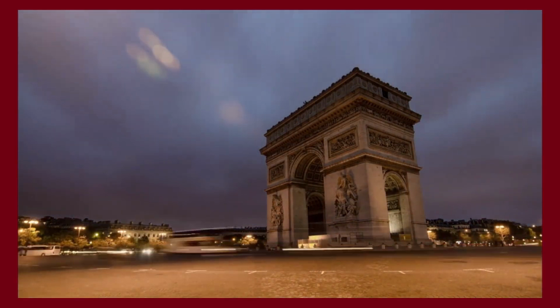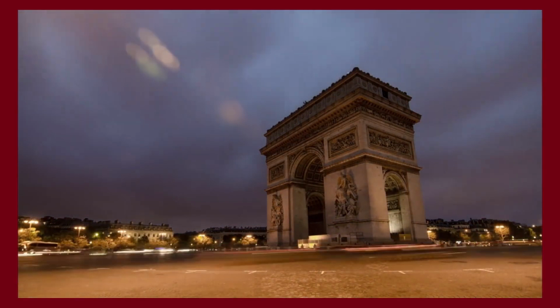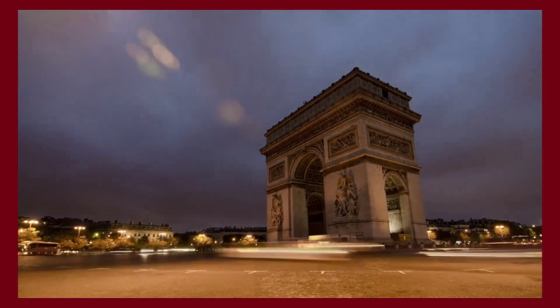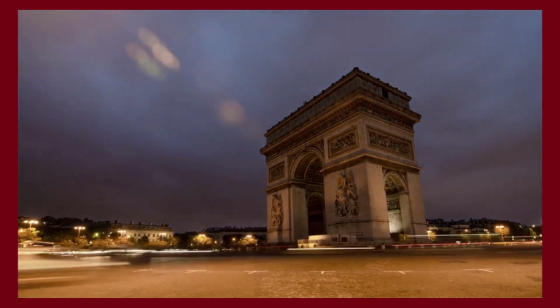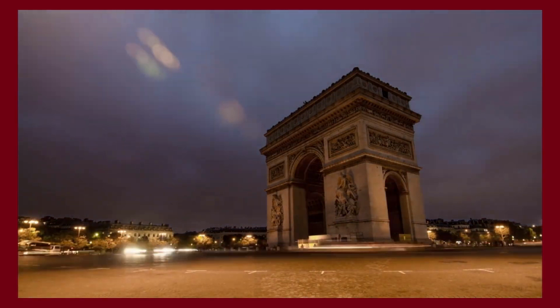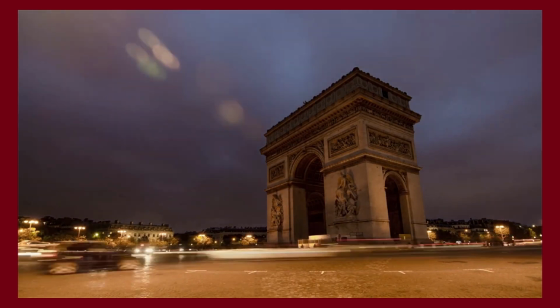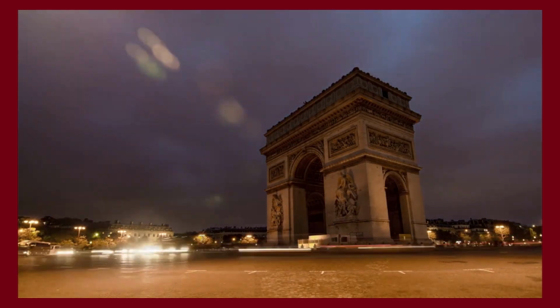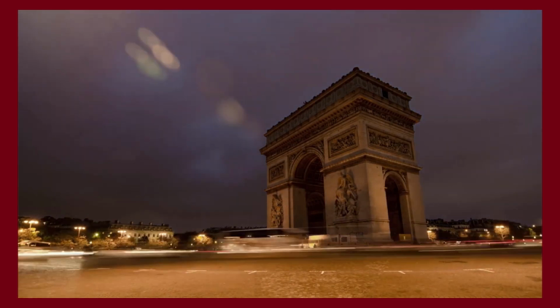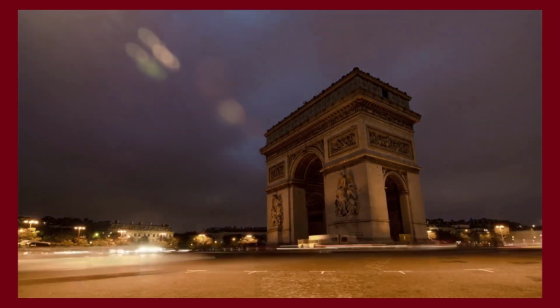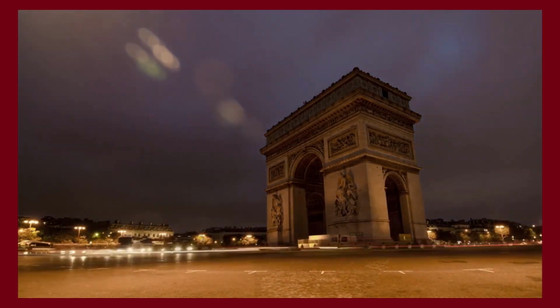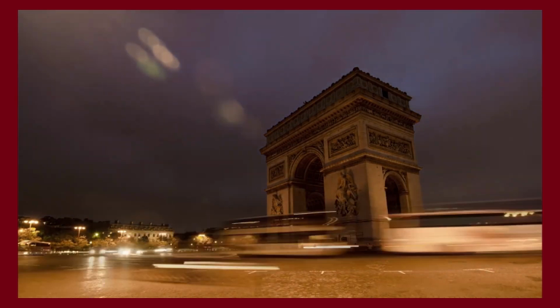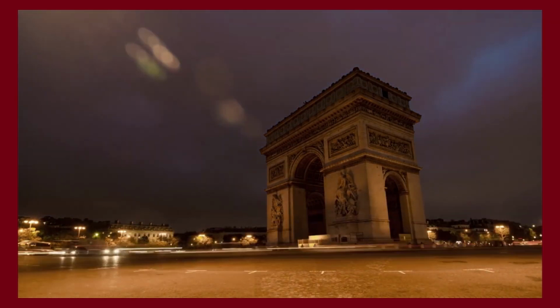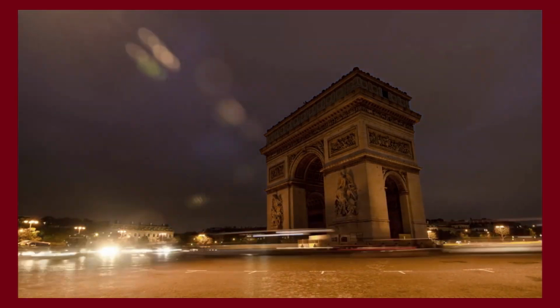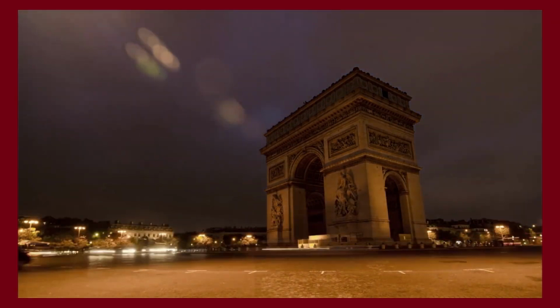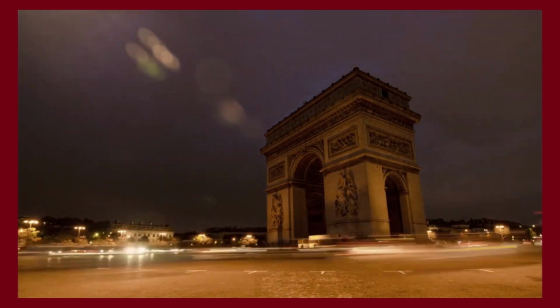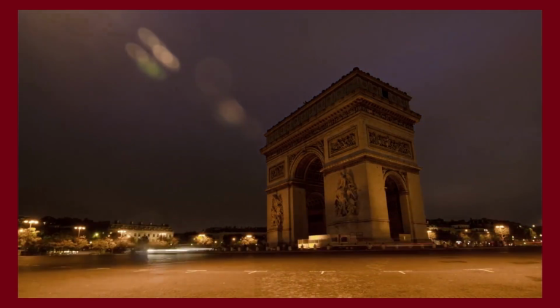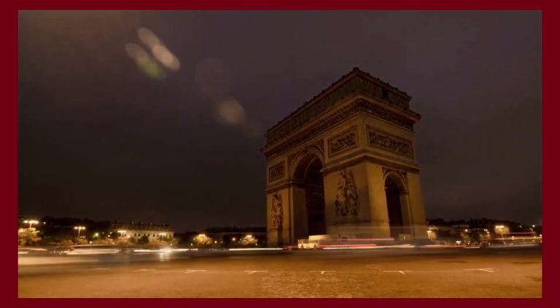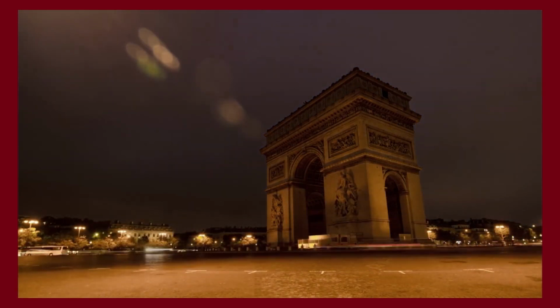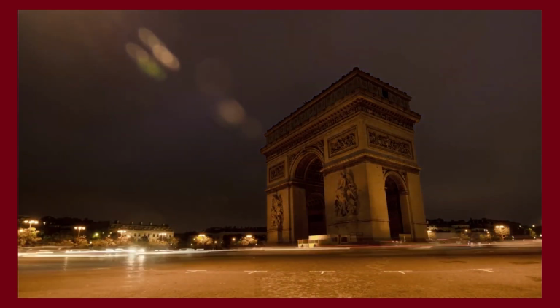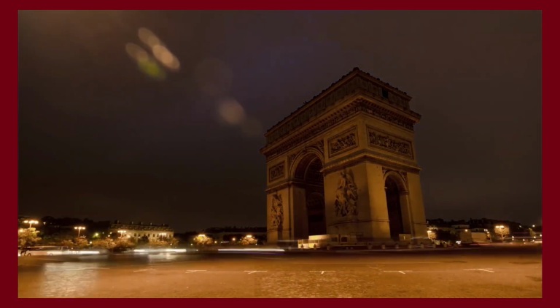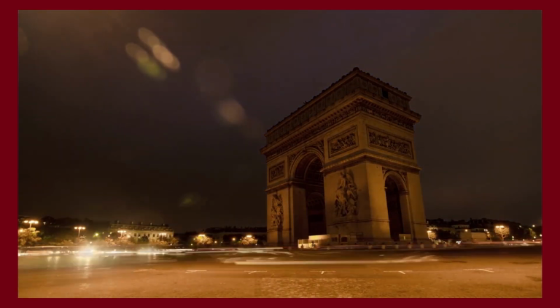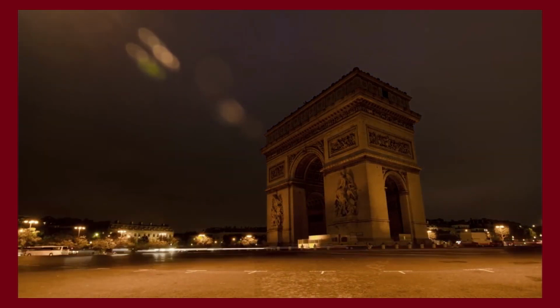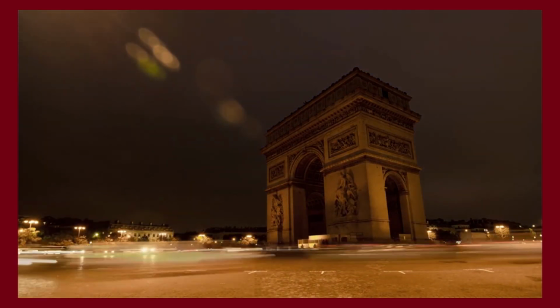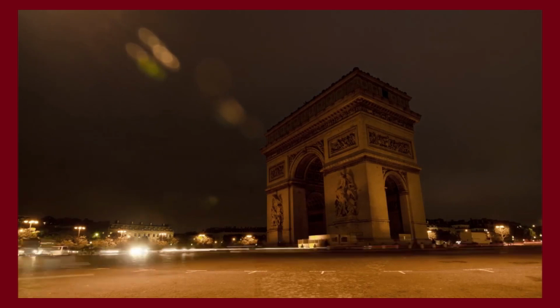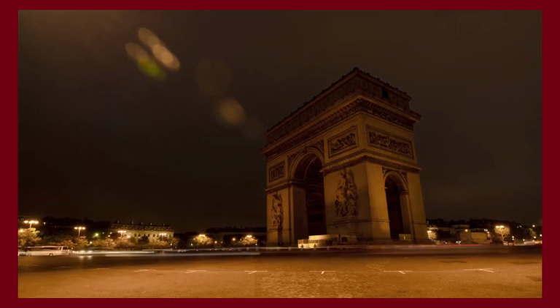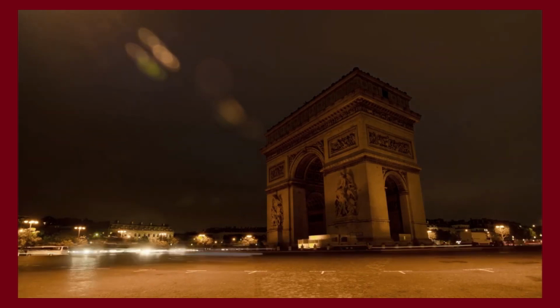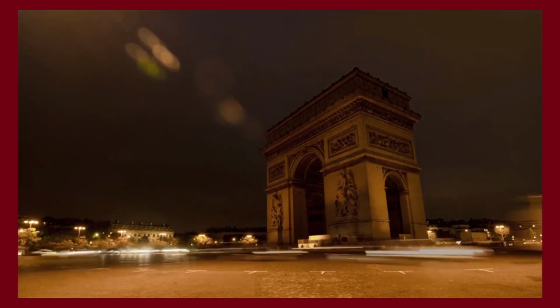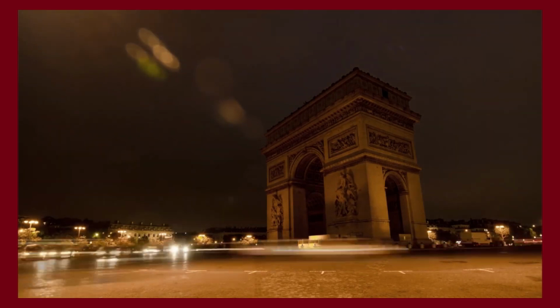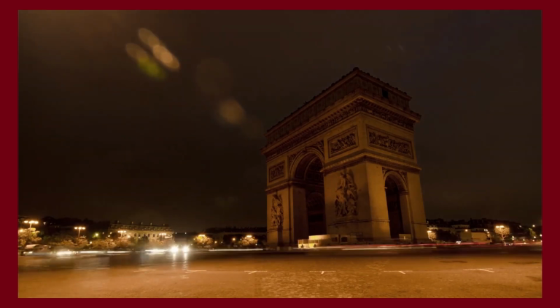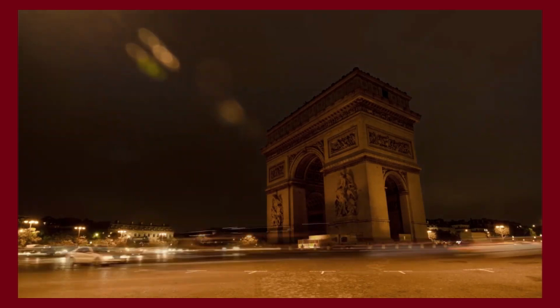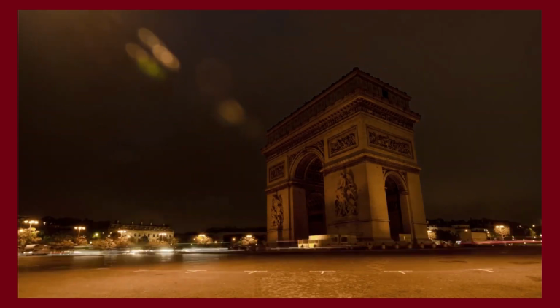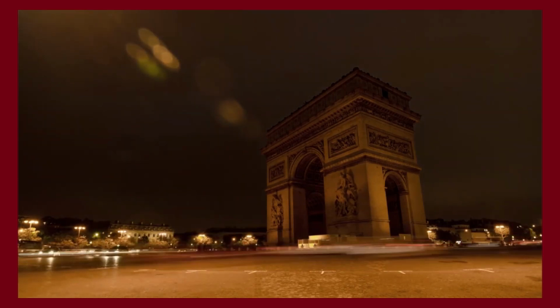You'll find the best content about fashion, travel, and luxury living here. See you soon!